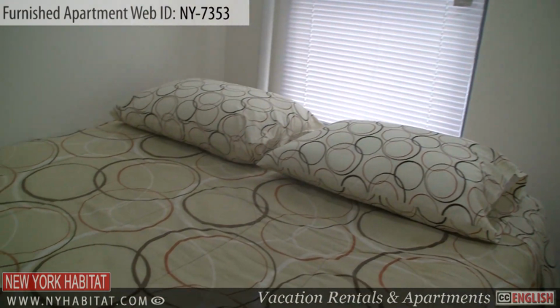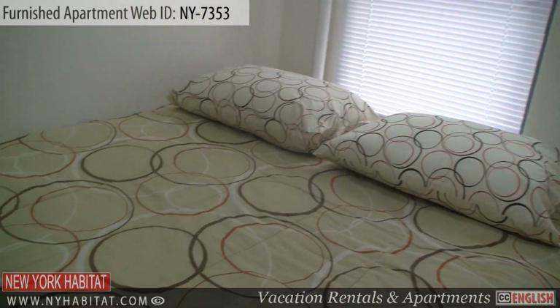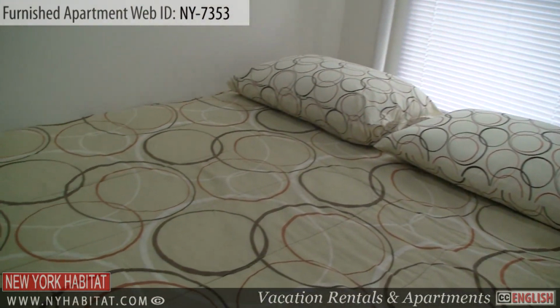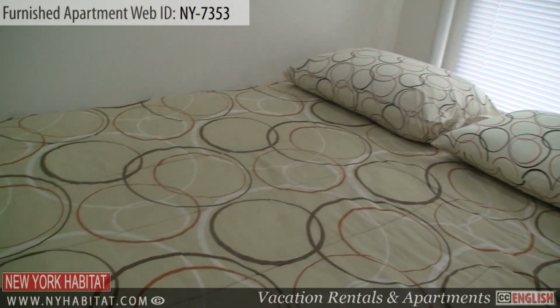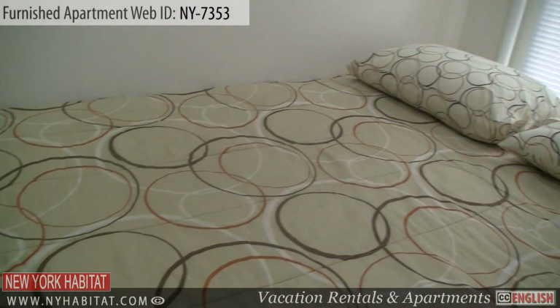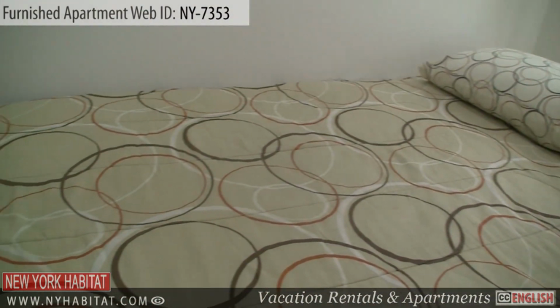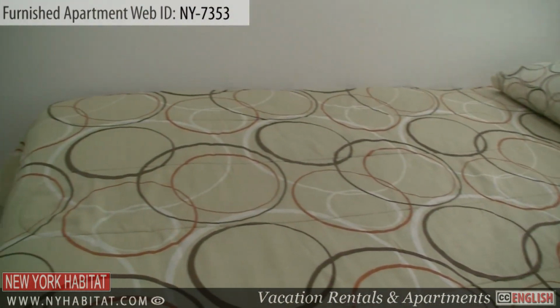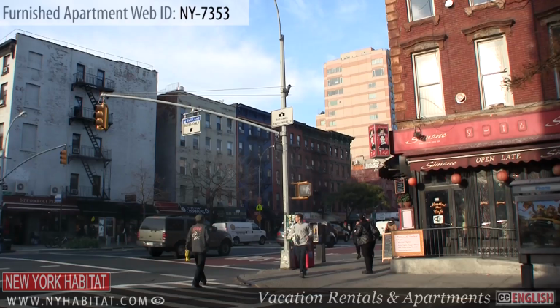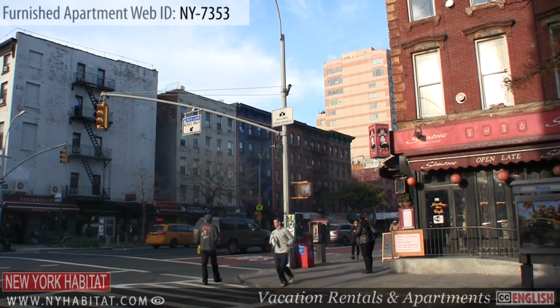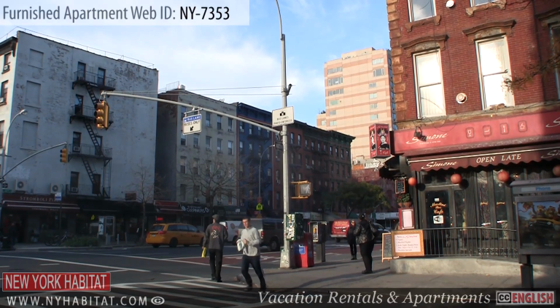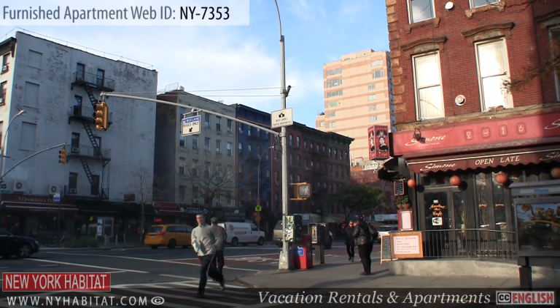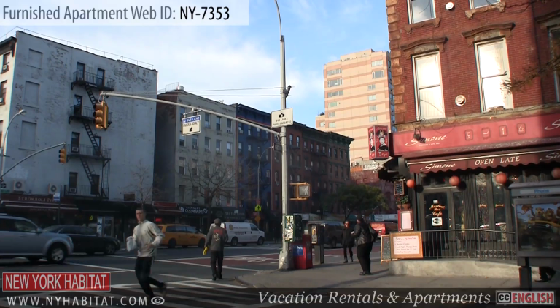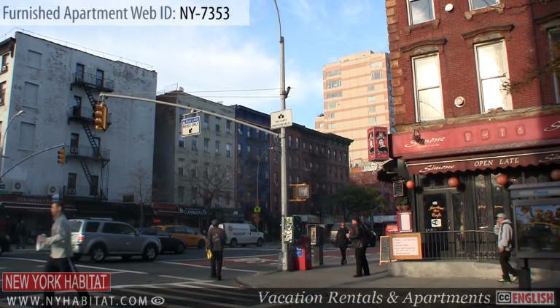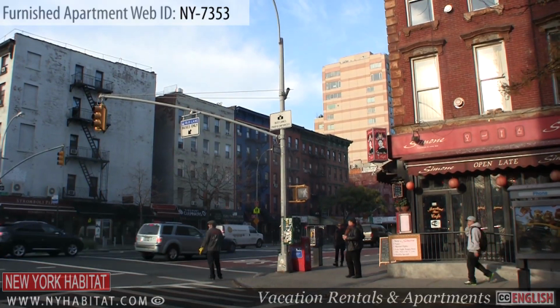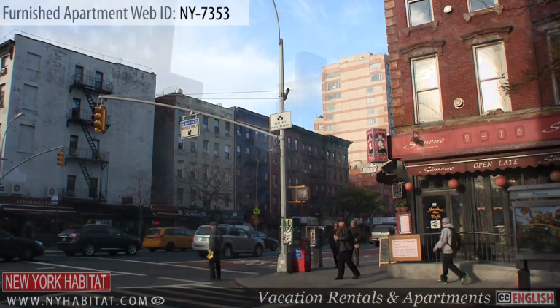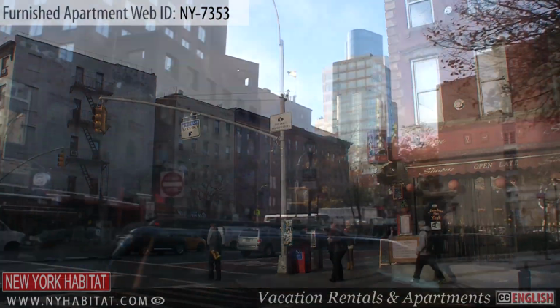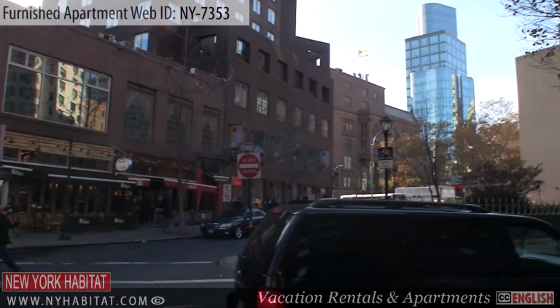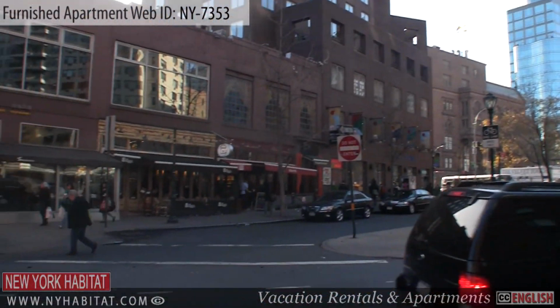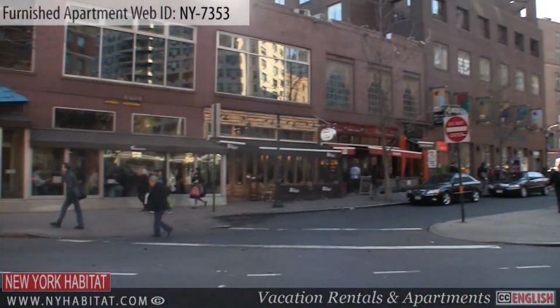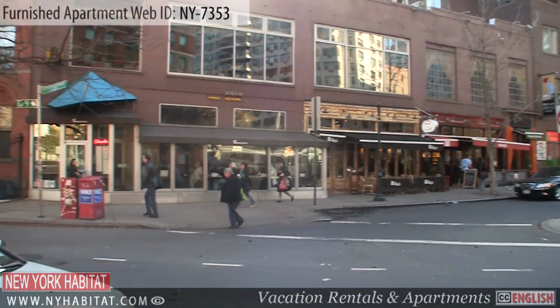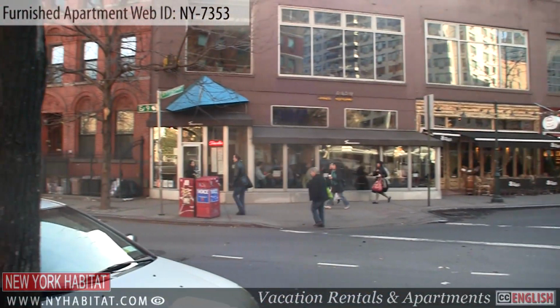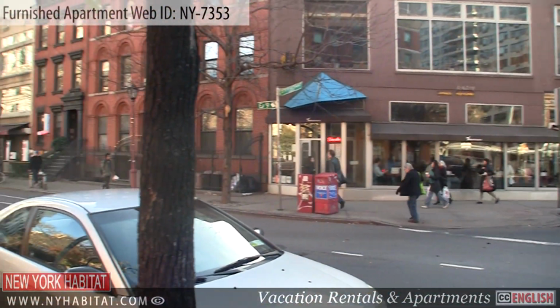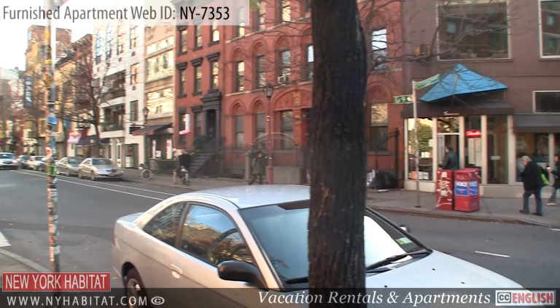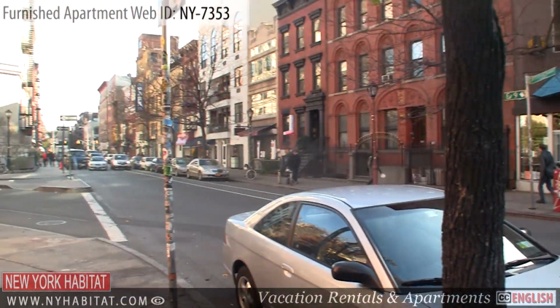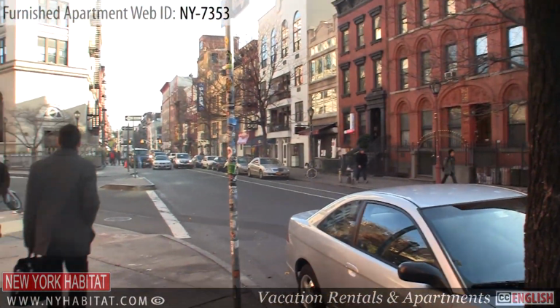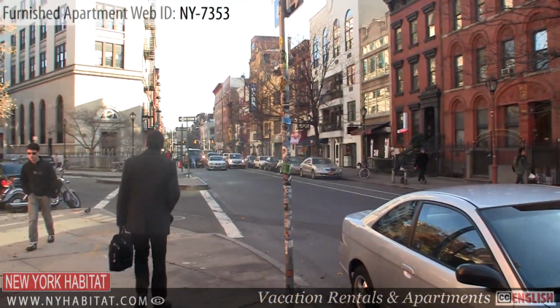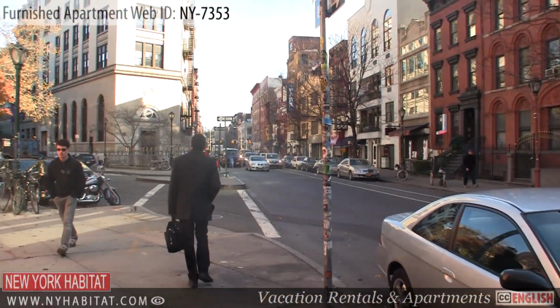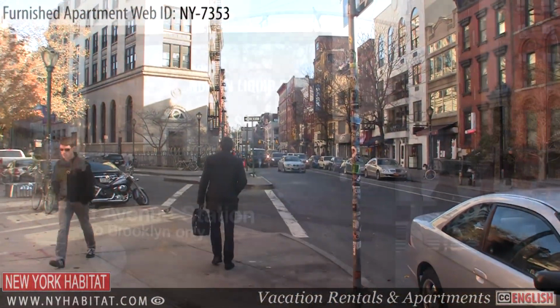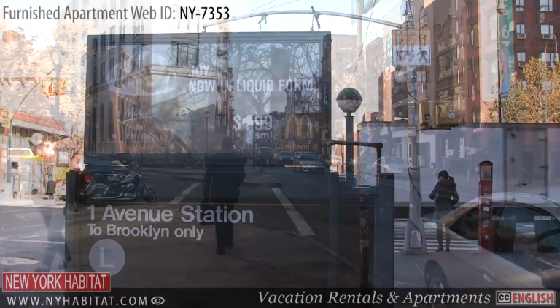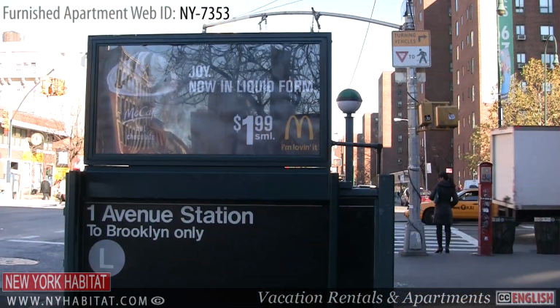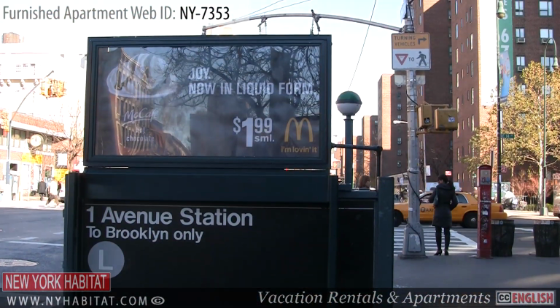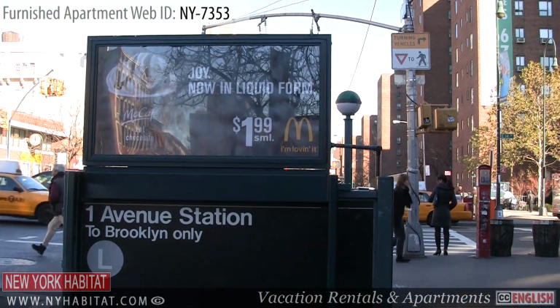Let's check out the neighborhood around this apartment. This one-bedroom furnished apartment is in the East Village, which is a fantastic neighborhood in Manhattan. There are many attractions in the area and the apartment is close to public transportation.